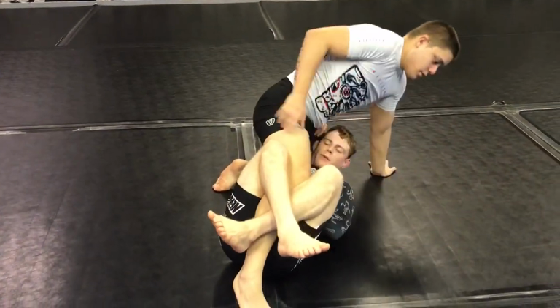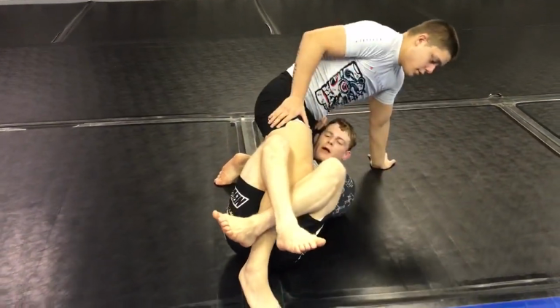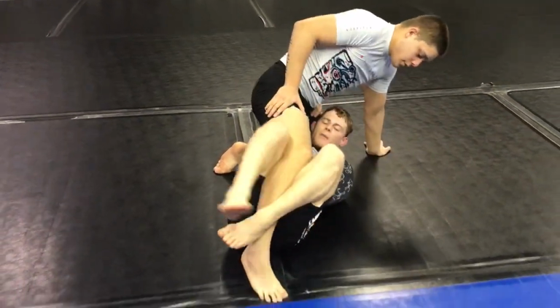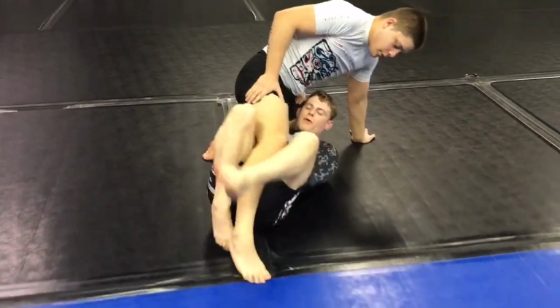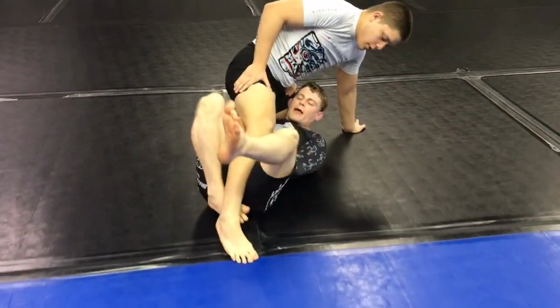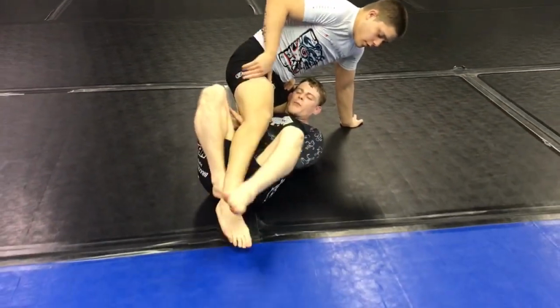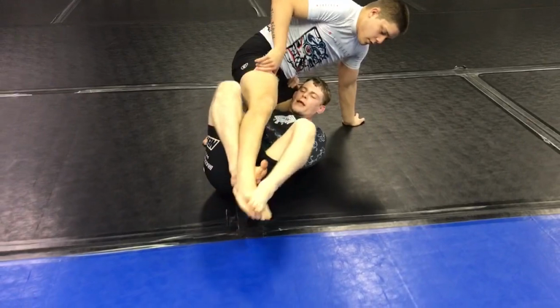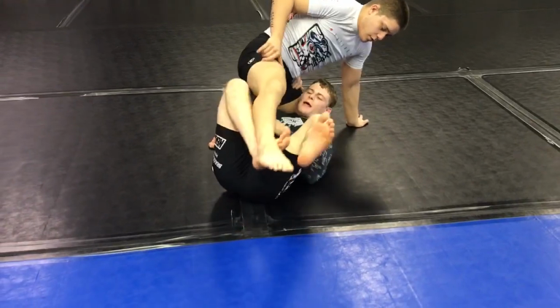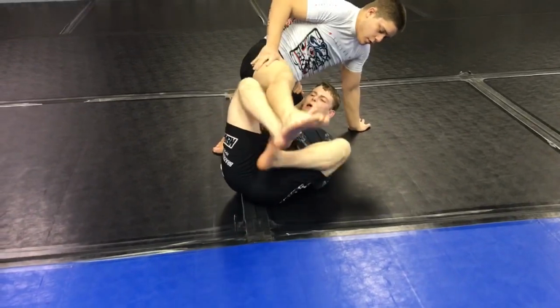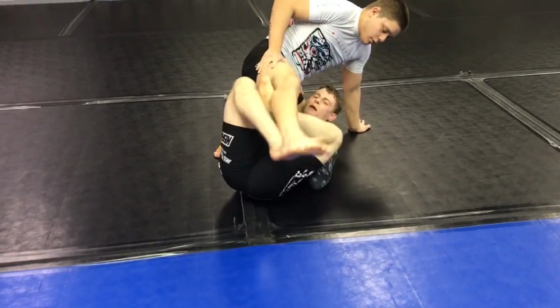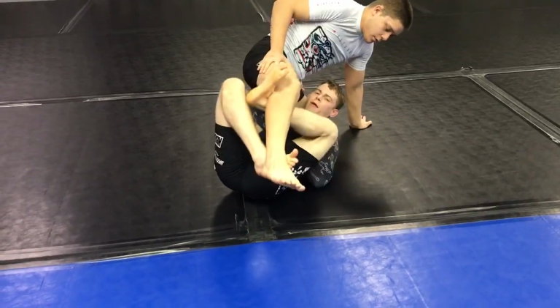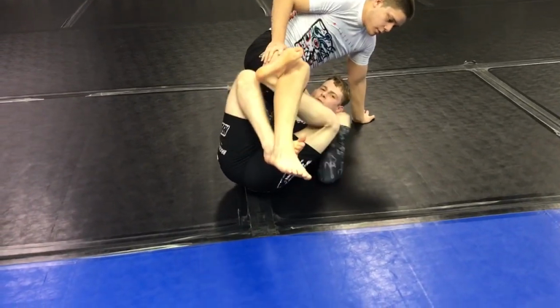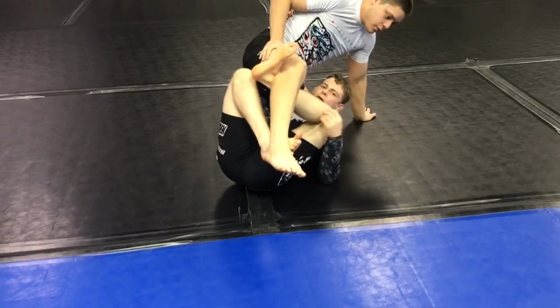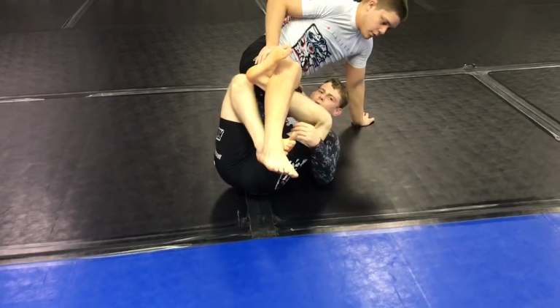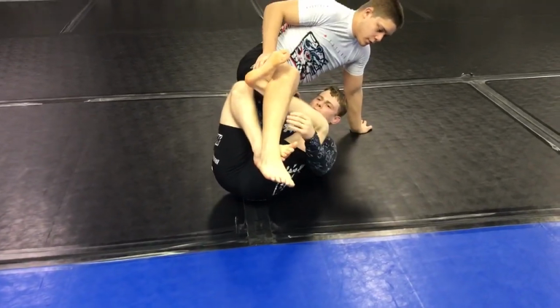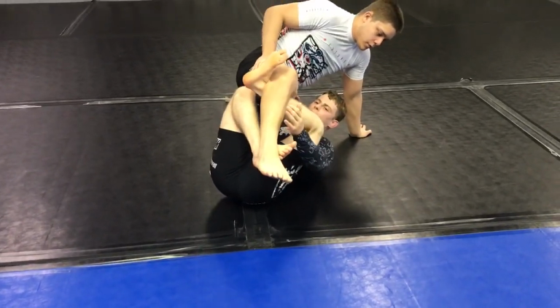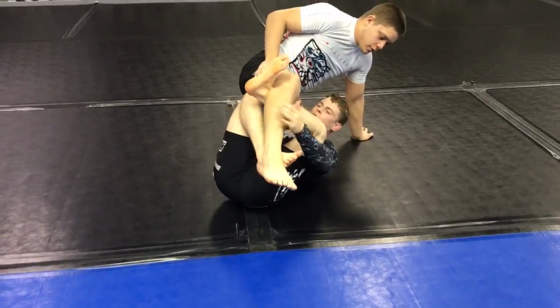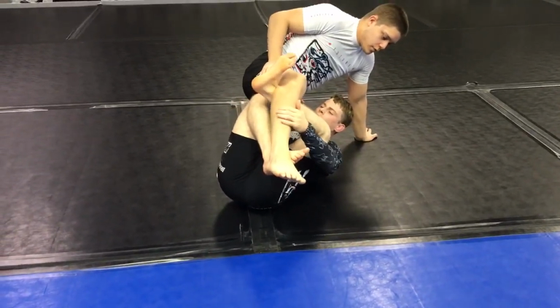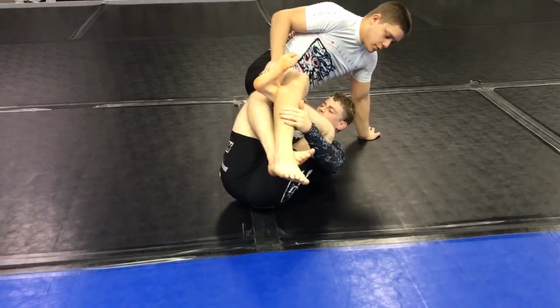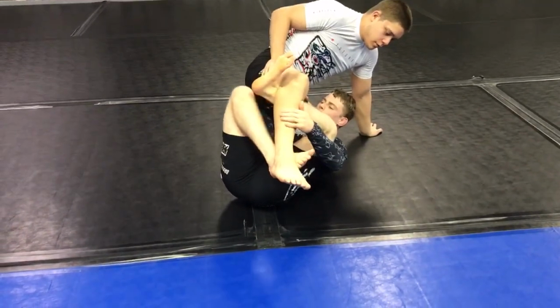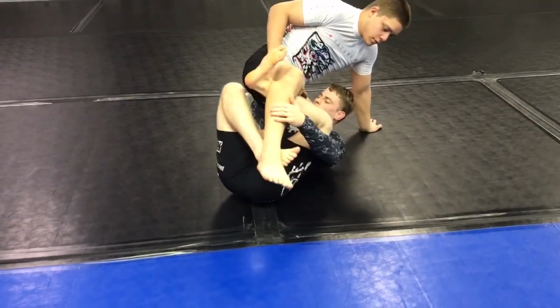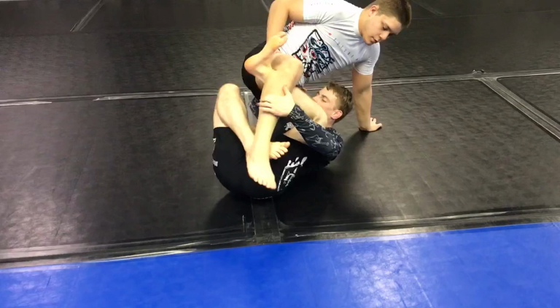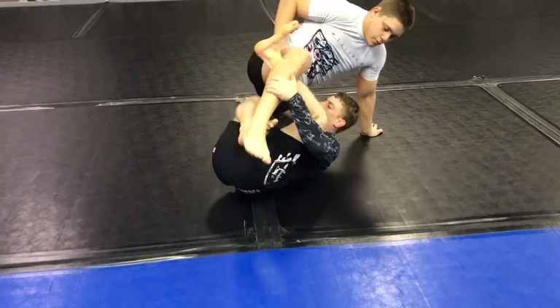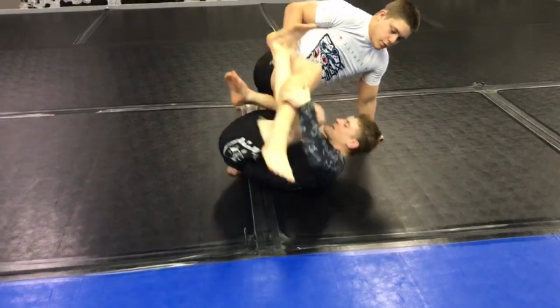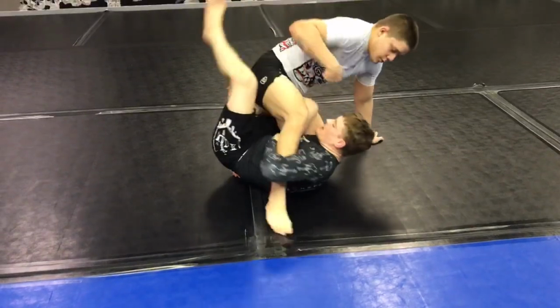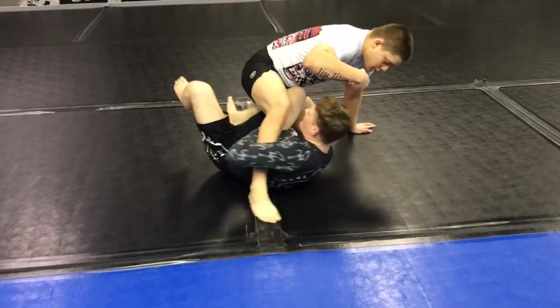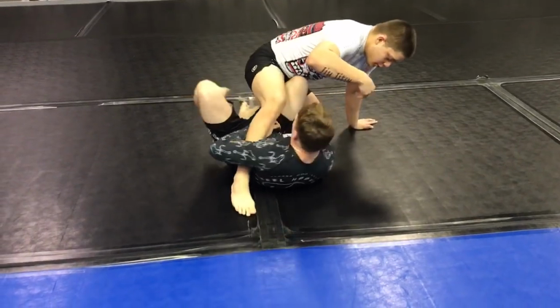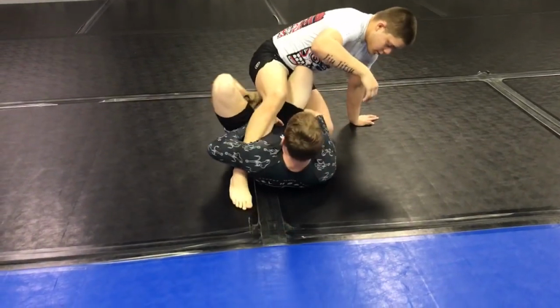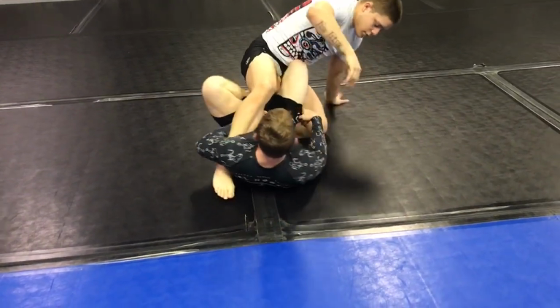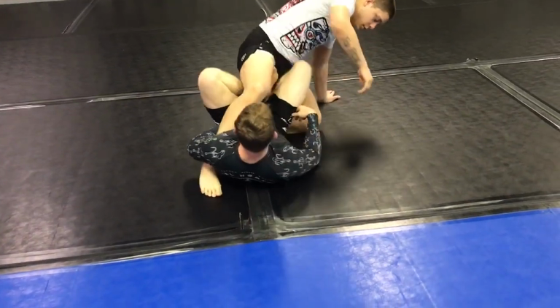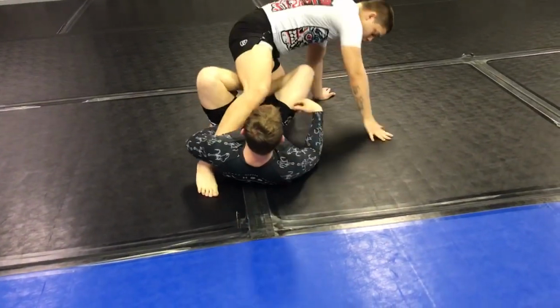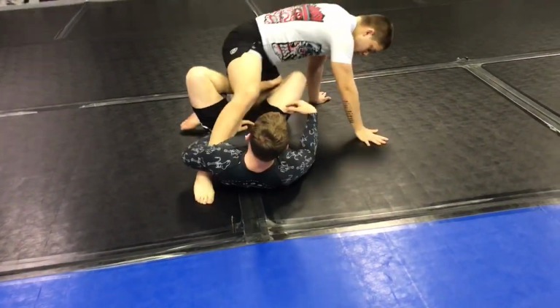From here, I'm going to take my right leg, bring it in, and my left leg comes in. I'm going to look to scoop this leg and bring this knee in for the X guard.